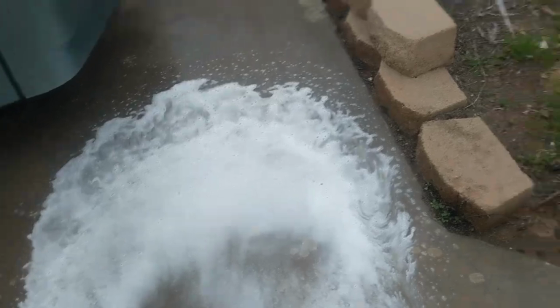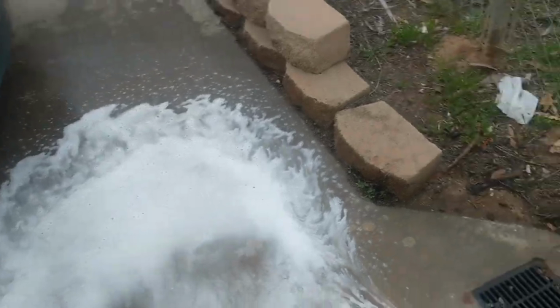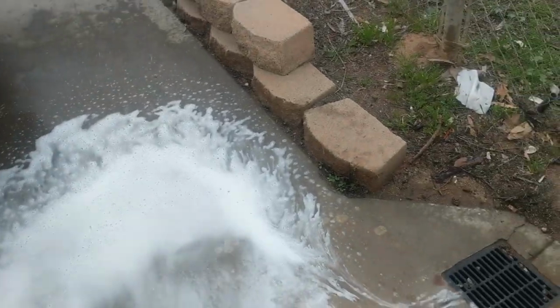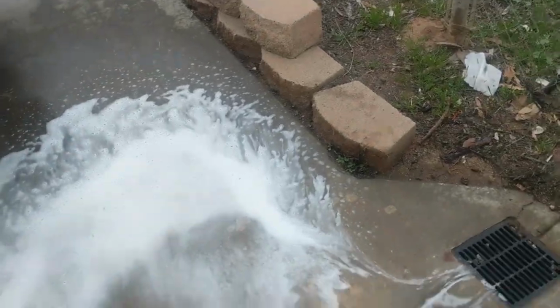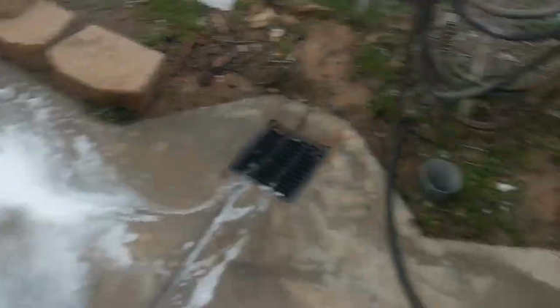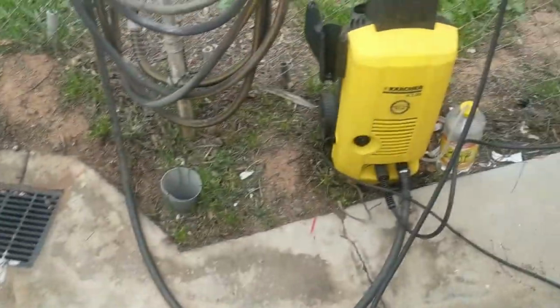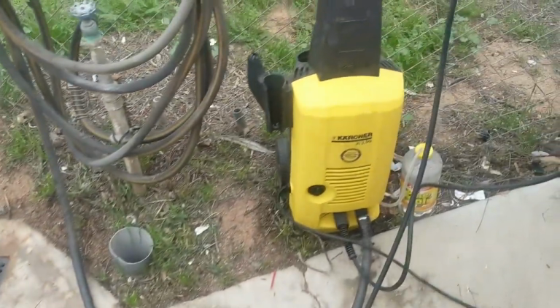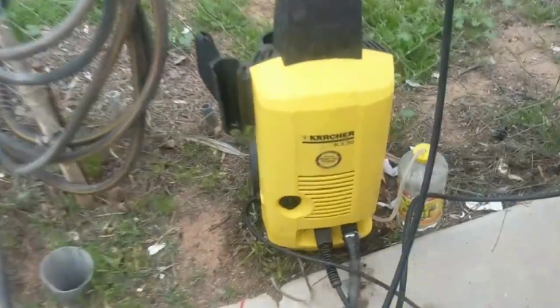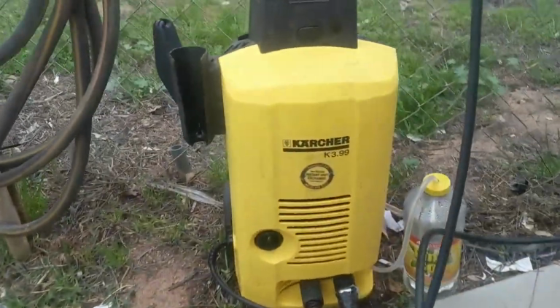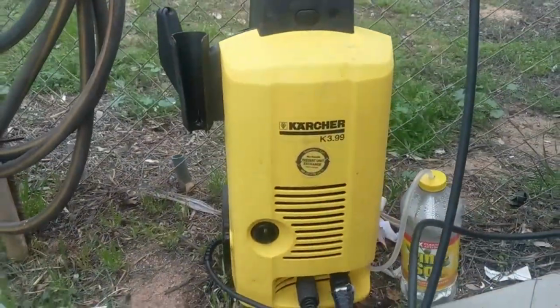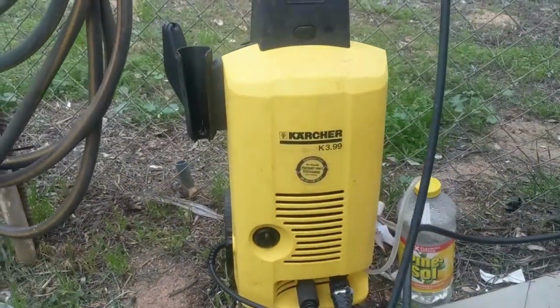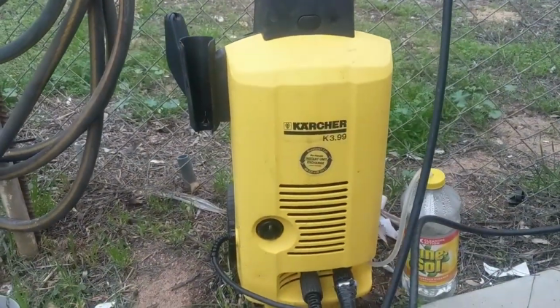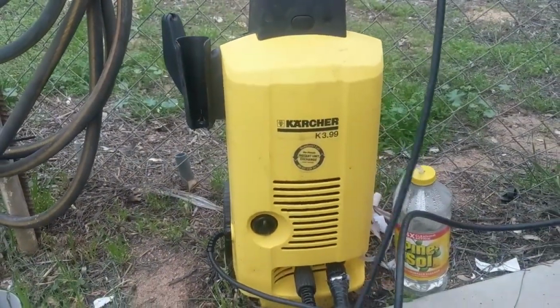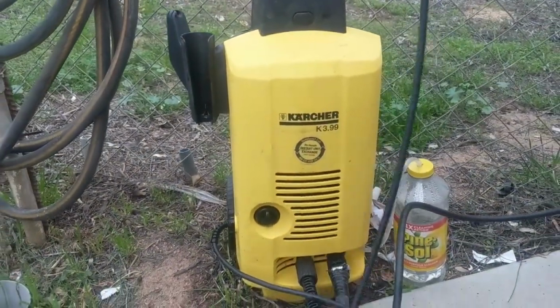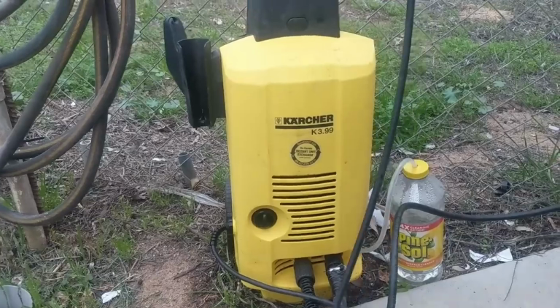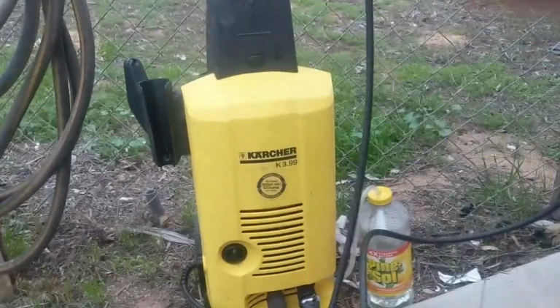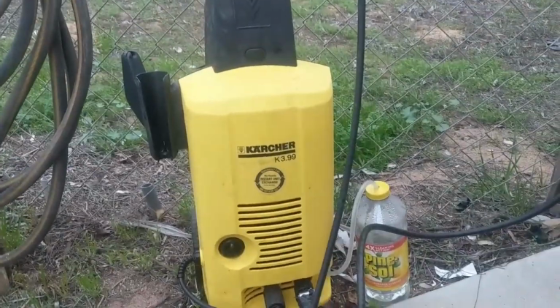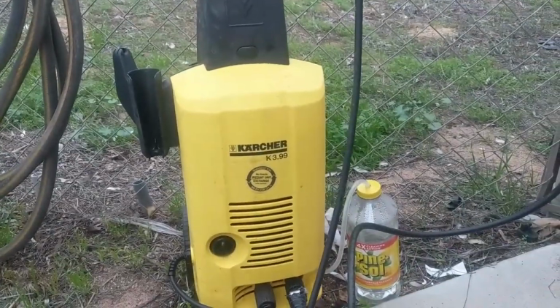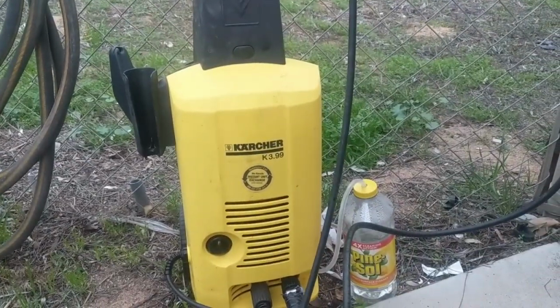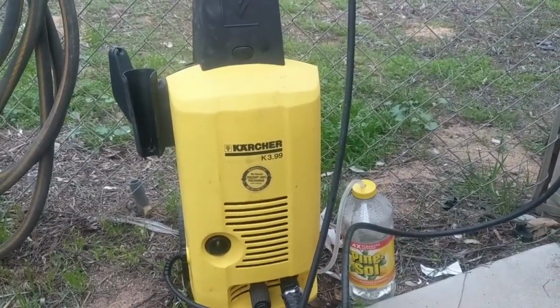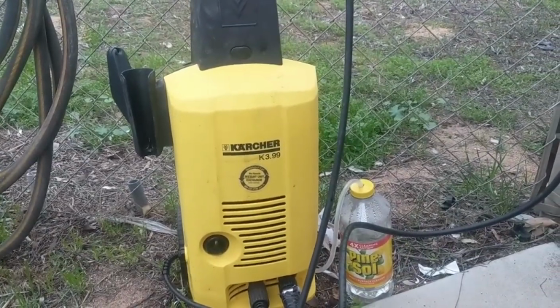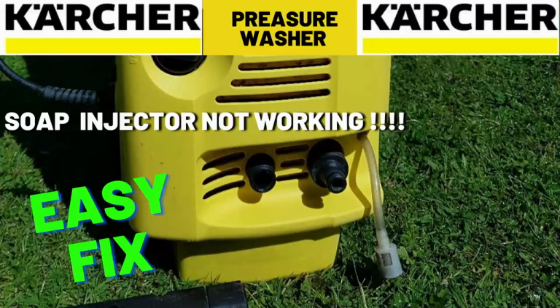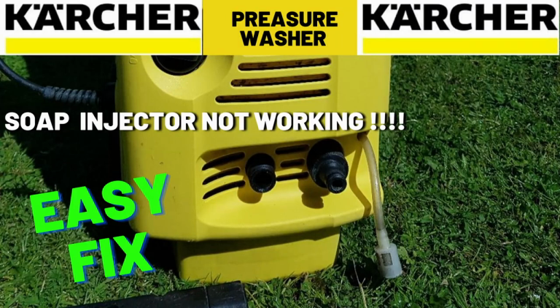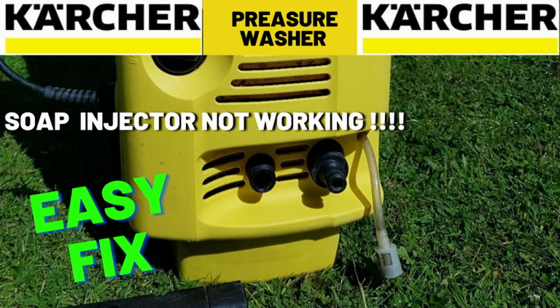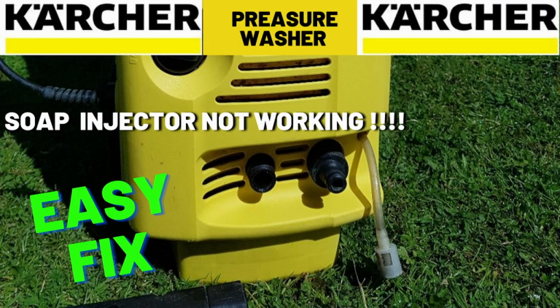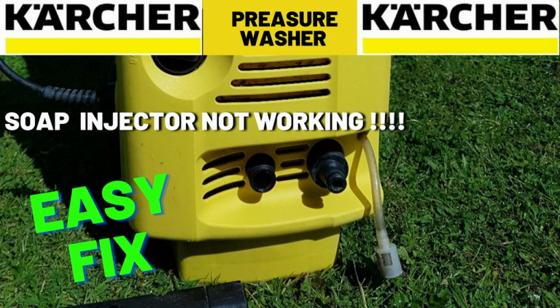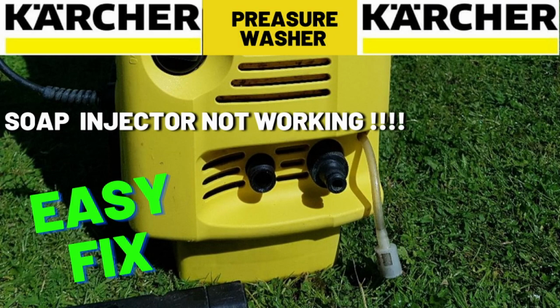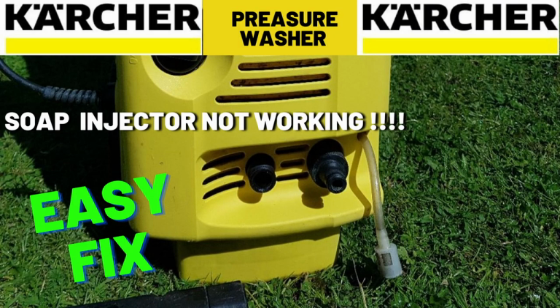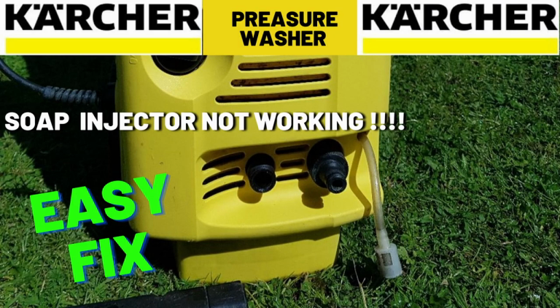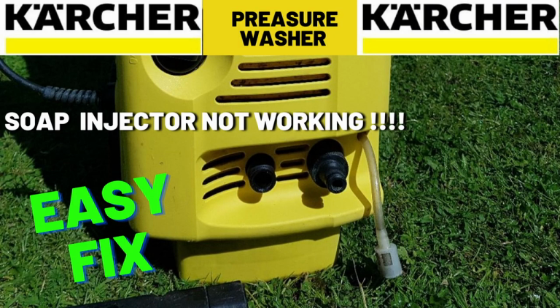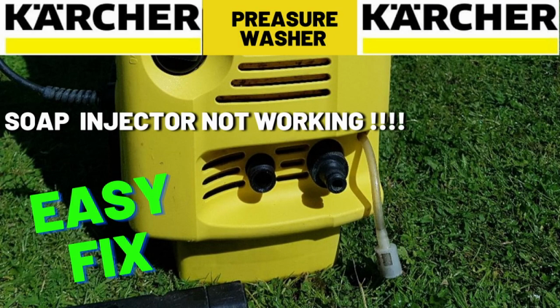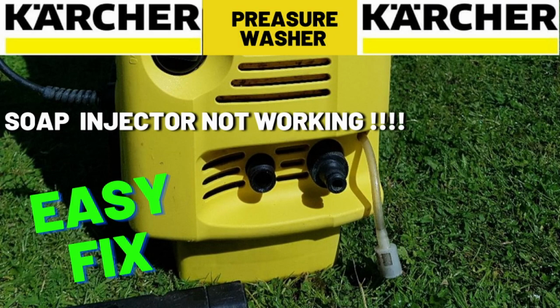Super easy fix for the Karcher pressure washer. Thanks a lot. Have a good day. If this was helpful please hit that like and subscribe button. Thanks for watching.